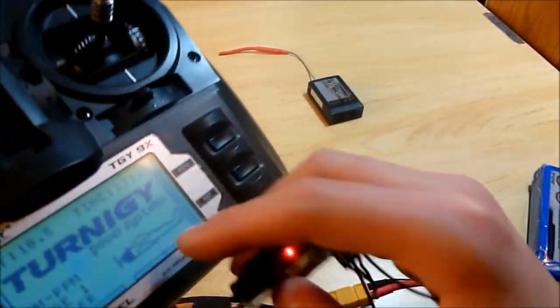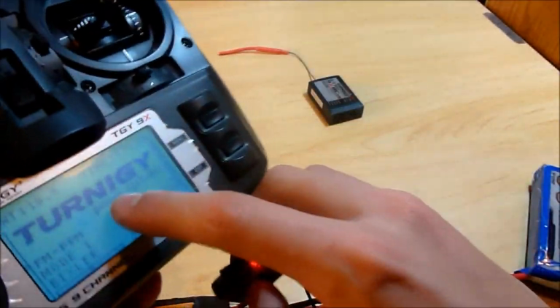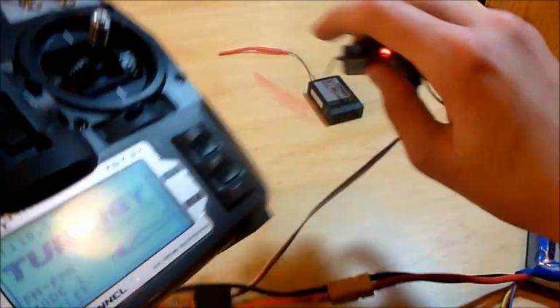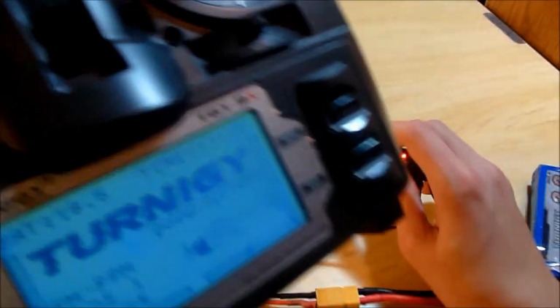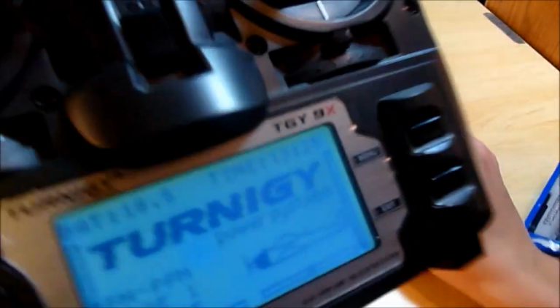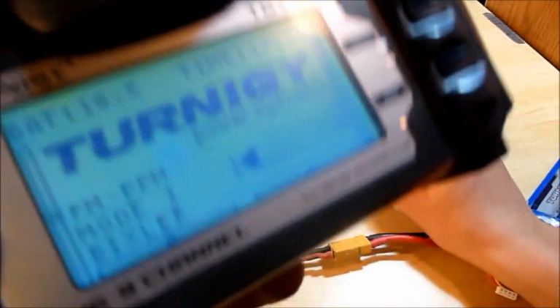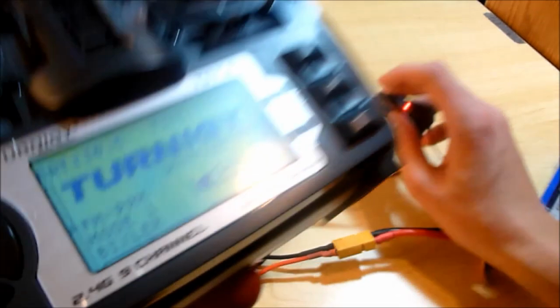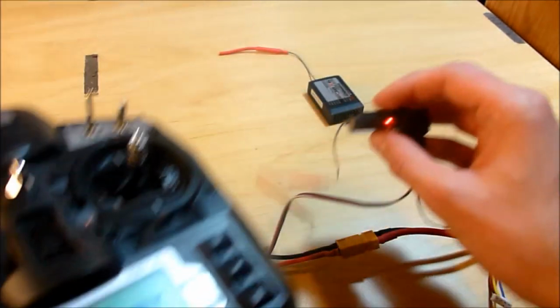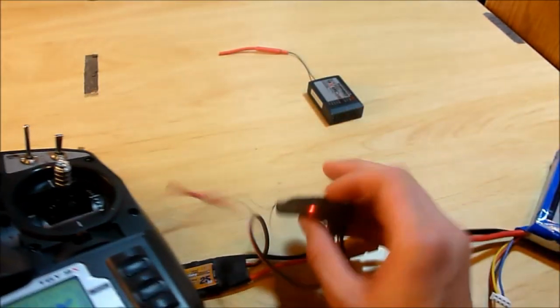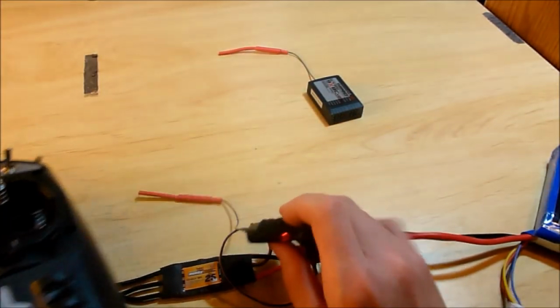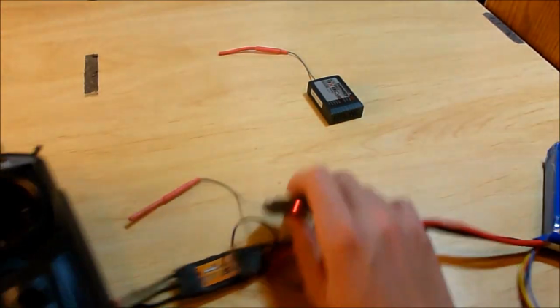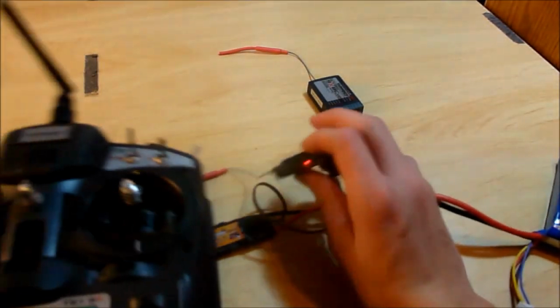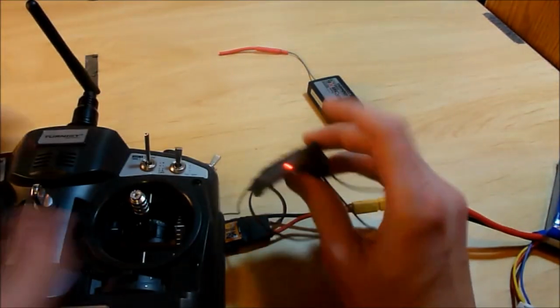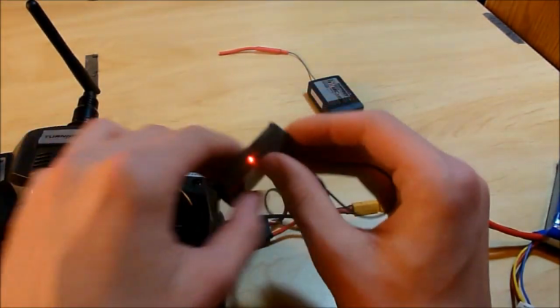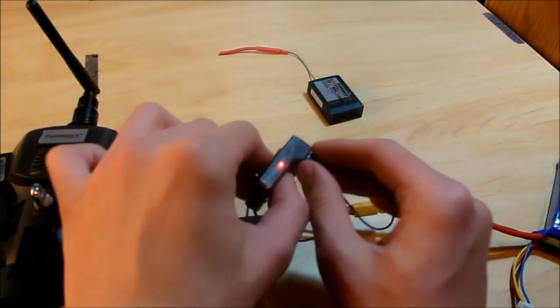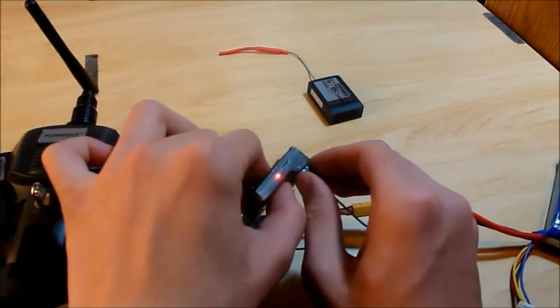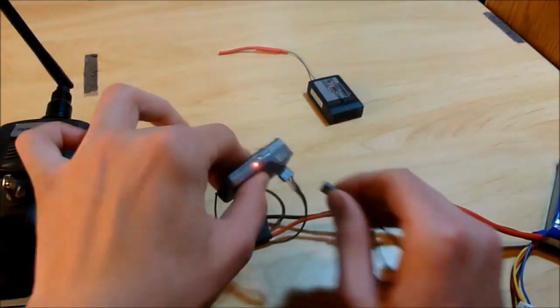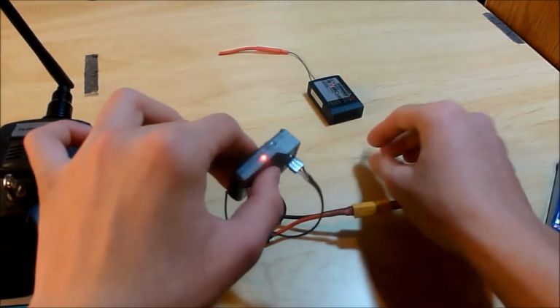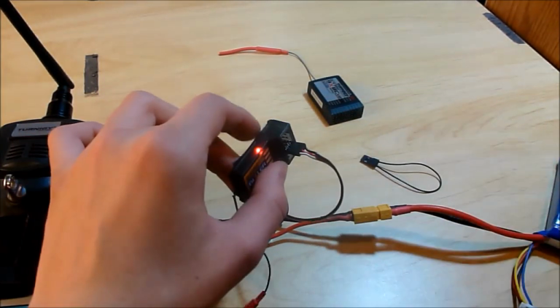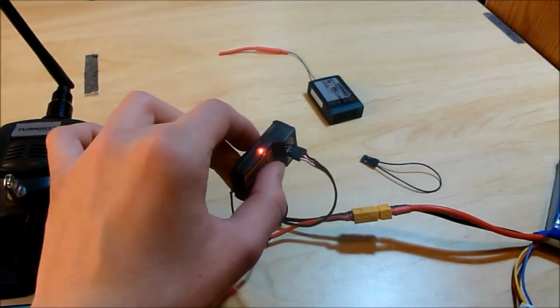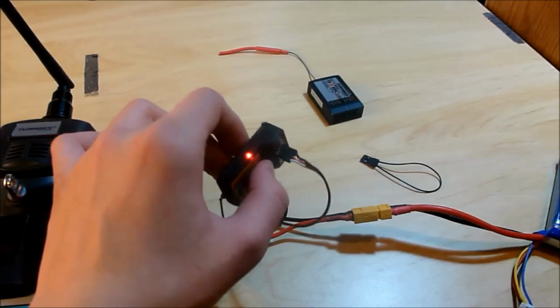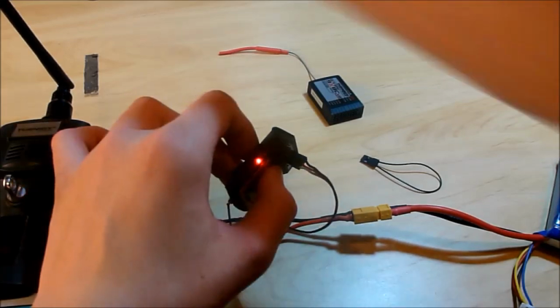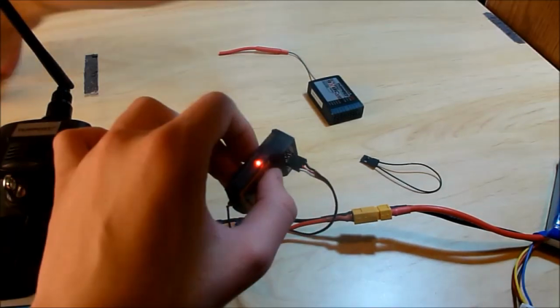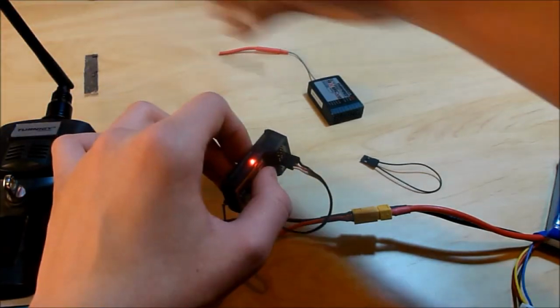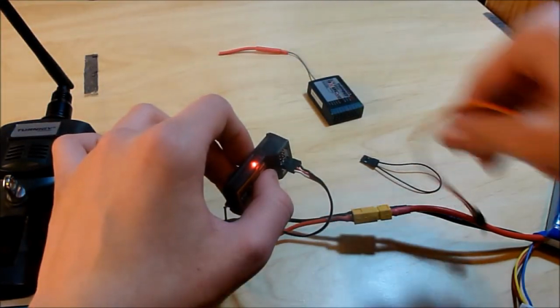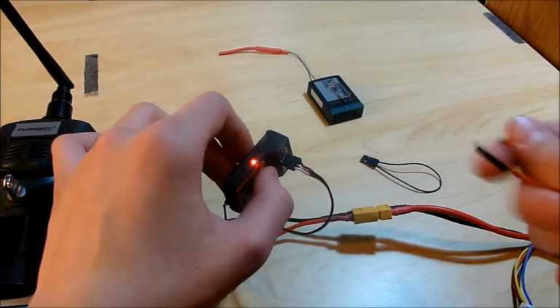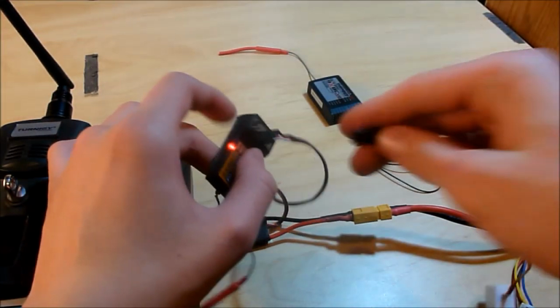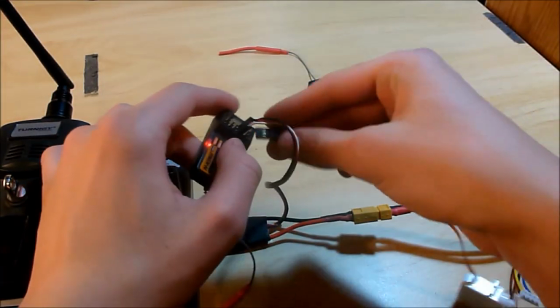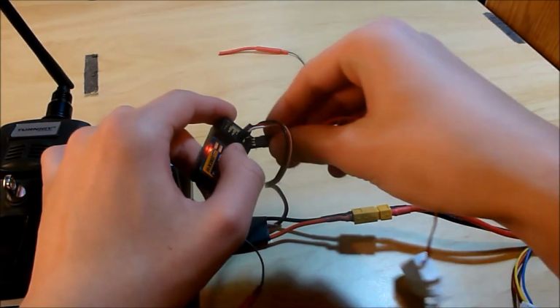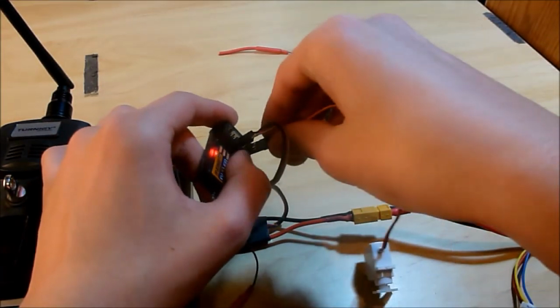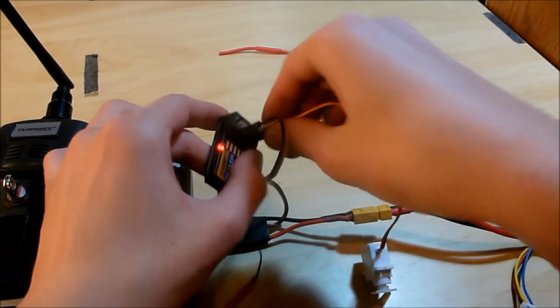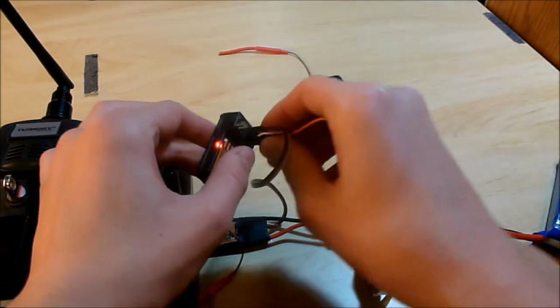I put a light kit on here — it's nice for low light conditions. And you take that out. And here's our servo to try it out.